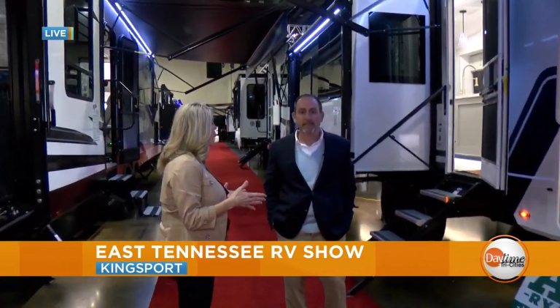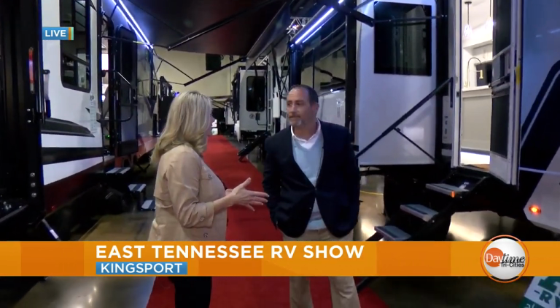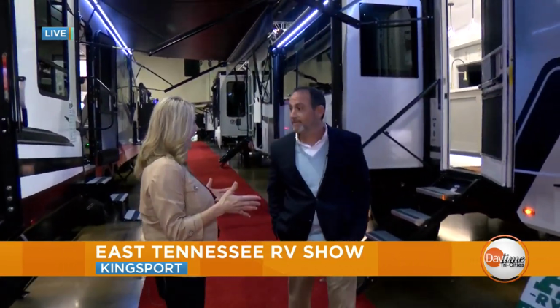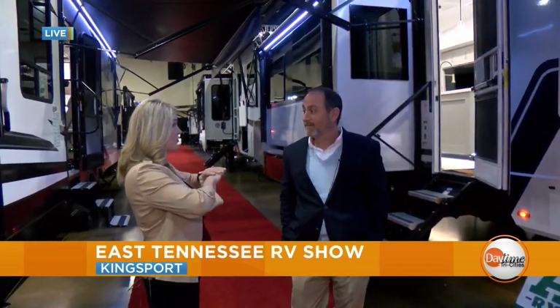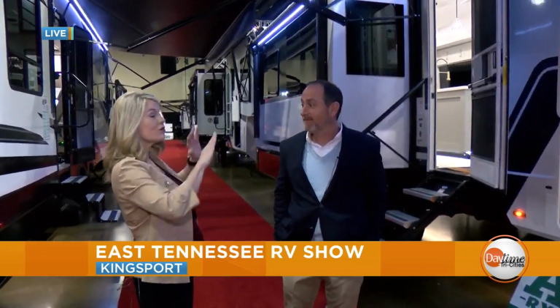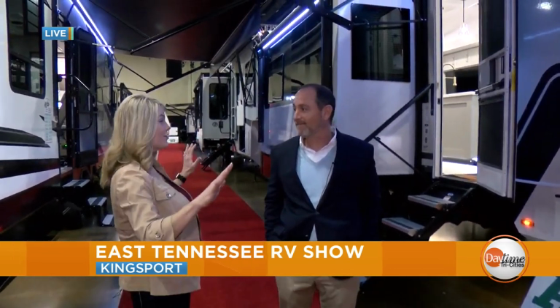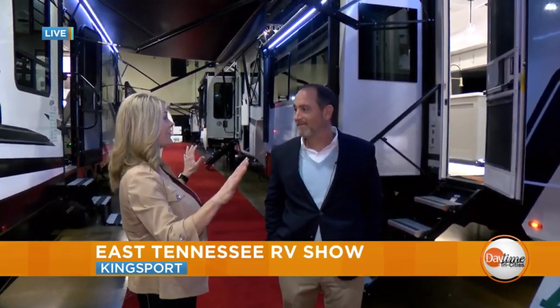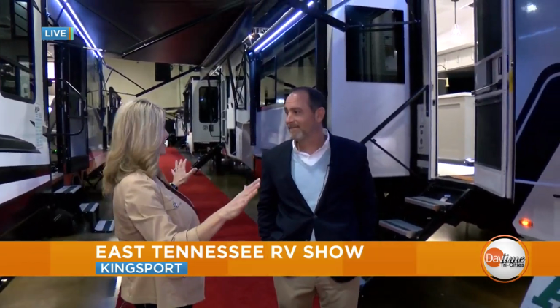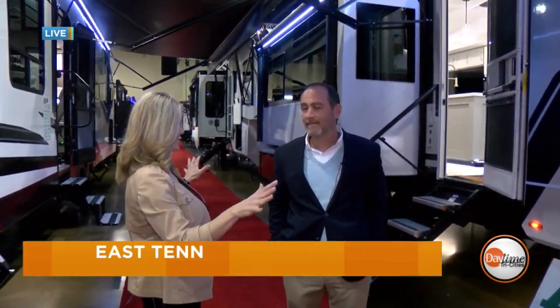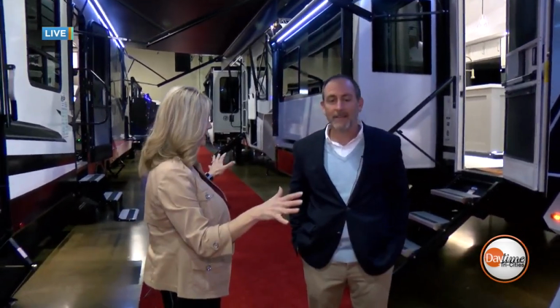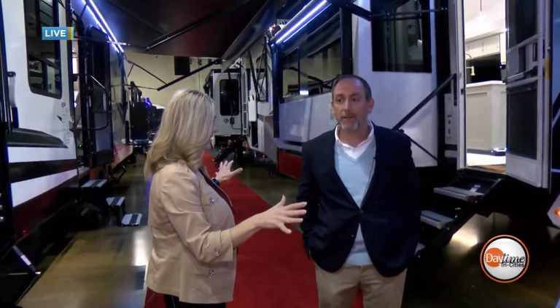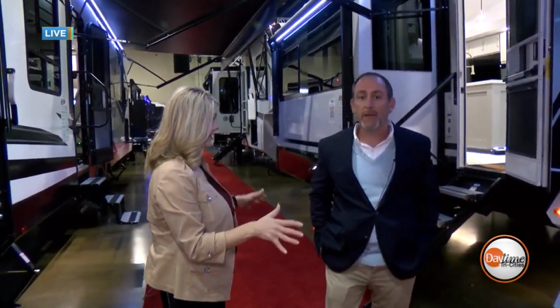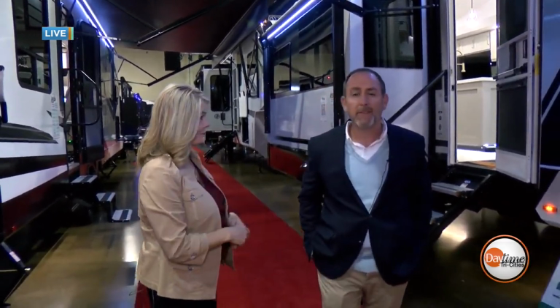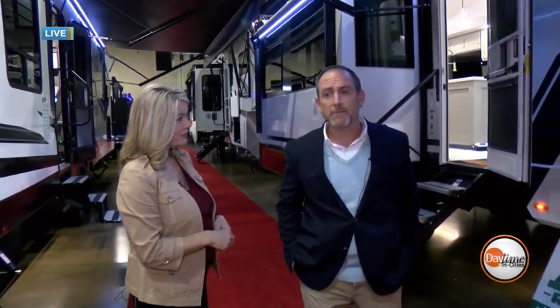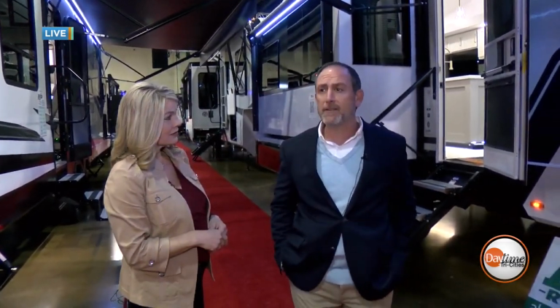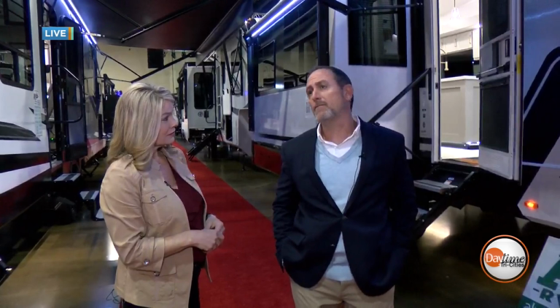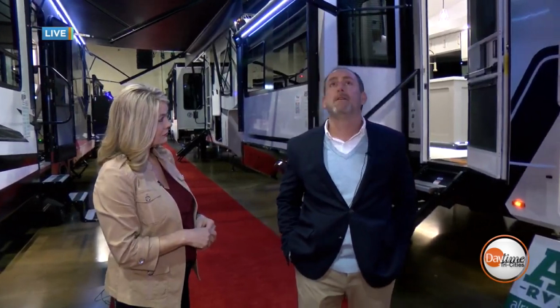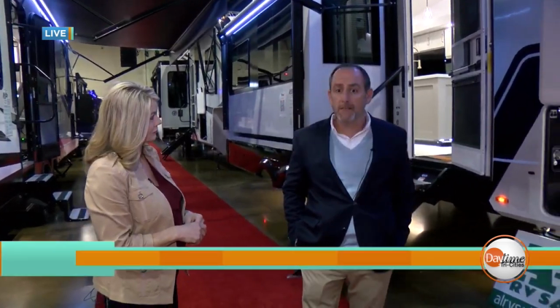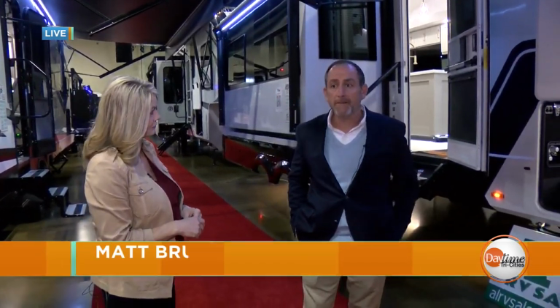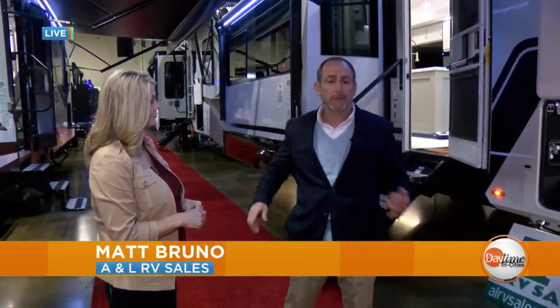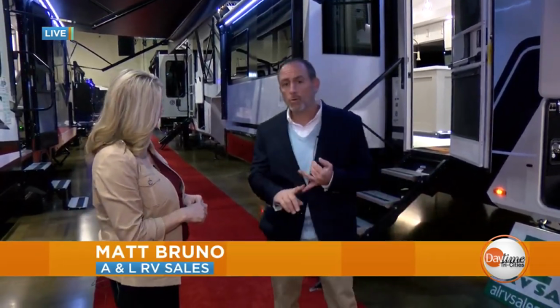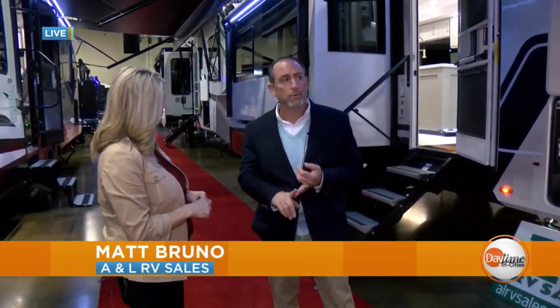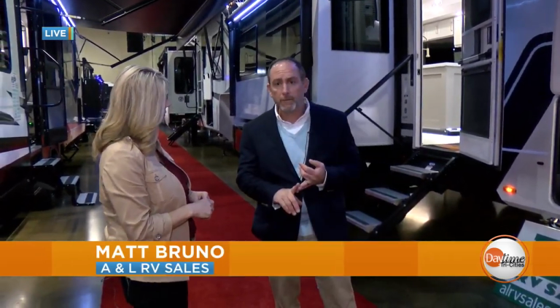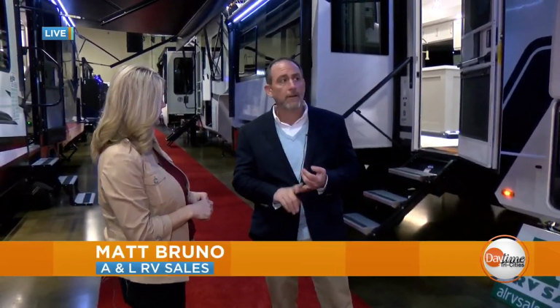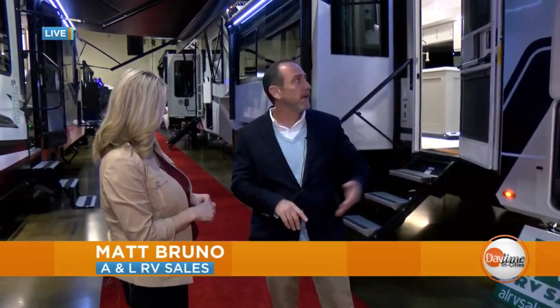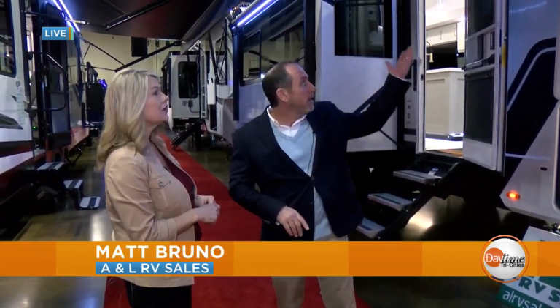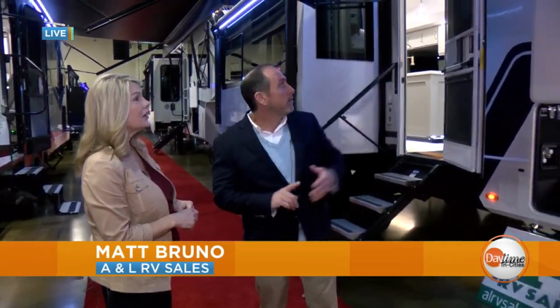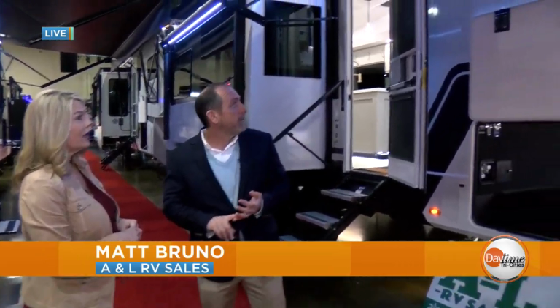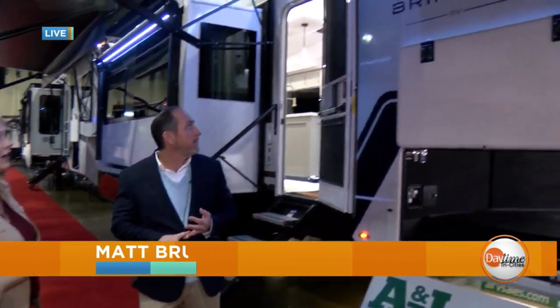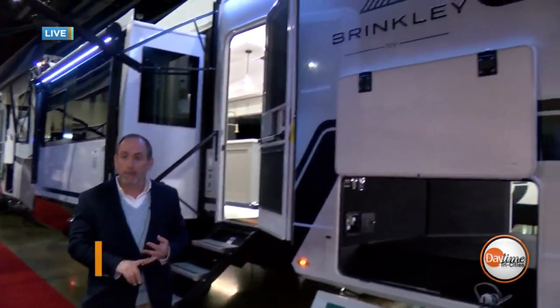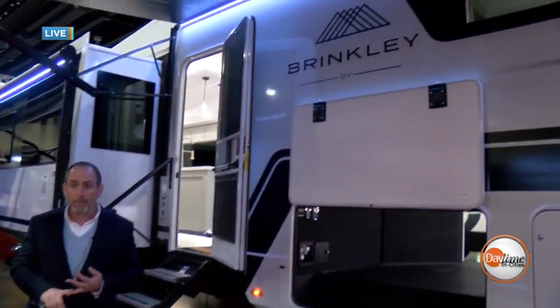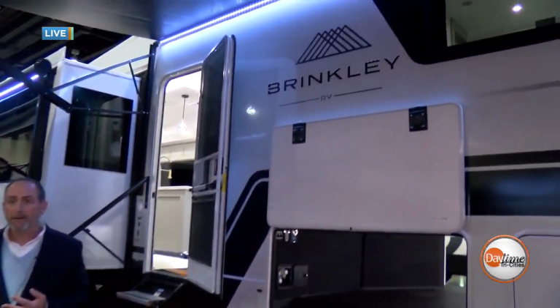Oh my goodness, Matt, you guys literally have everything this year. We really do. We have dozens of RVs from dozens of manufacturers — Thor, Forest River, Grand Design, and our newest RV manufacturer, Brinkley RV.